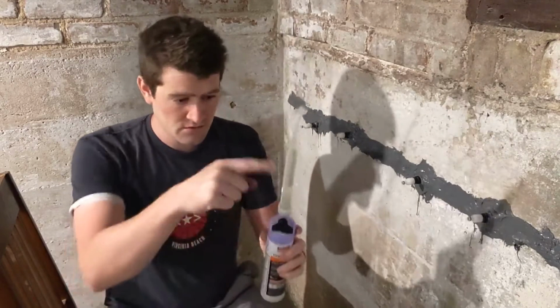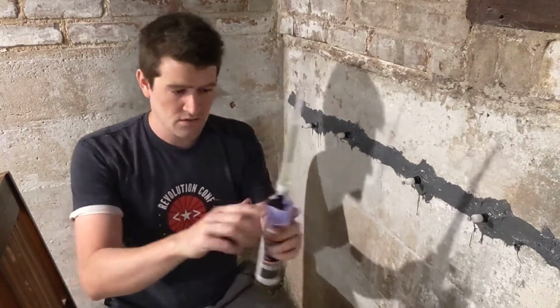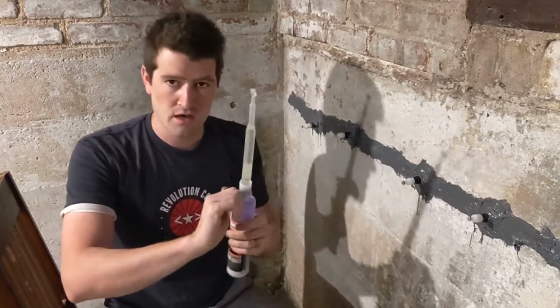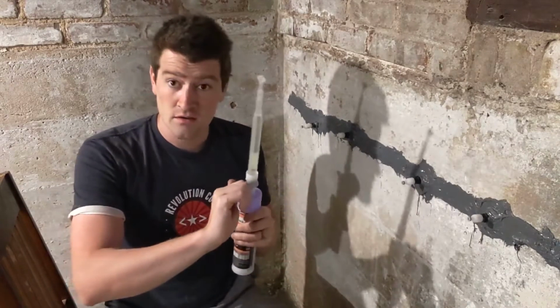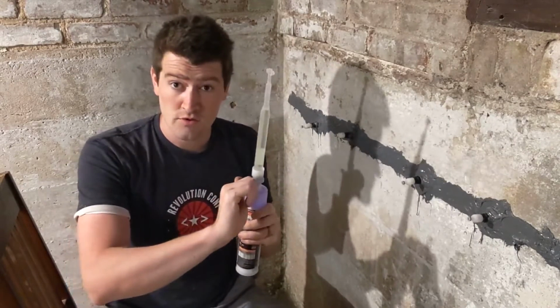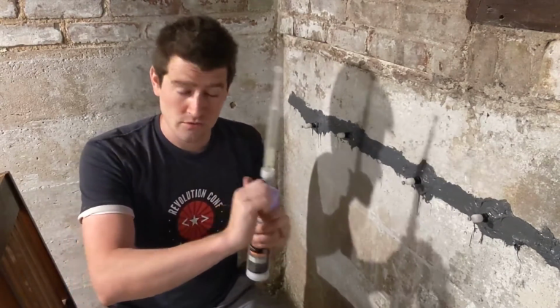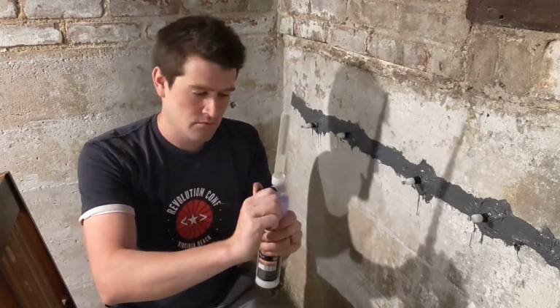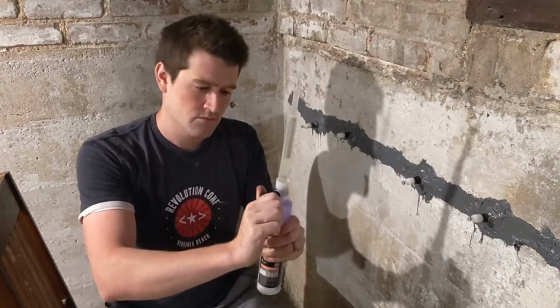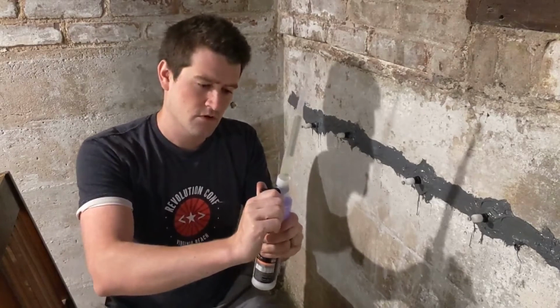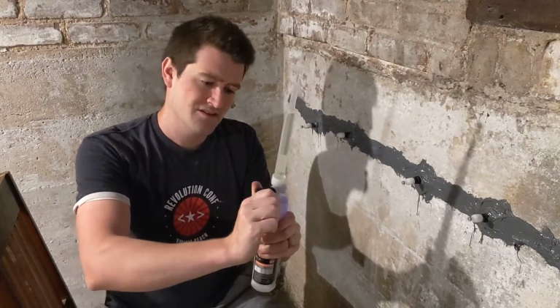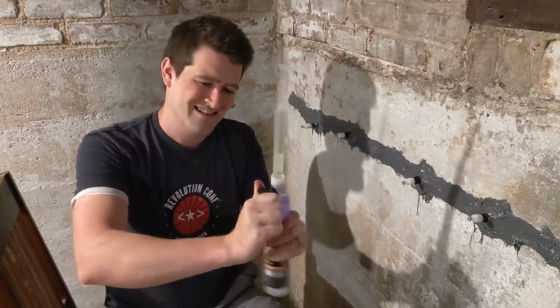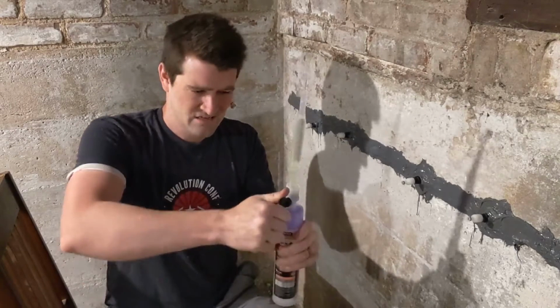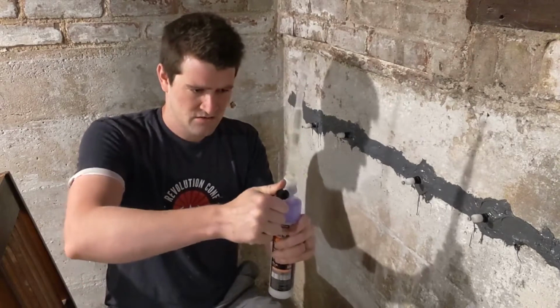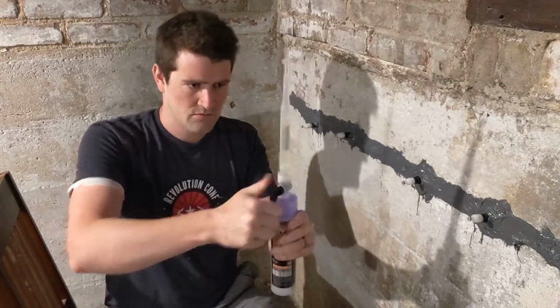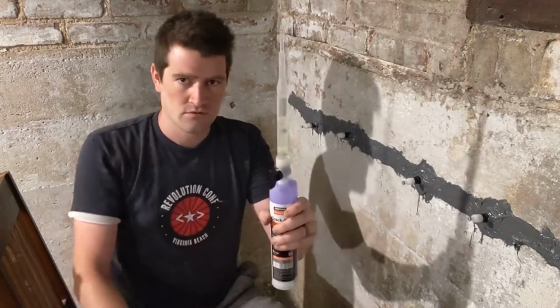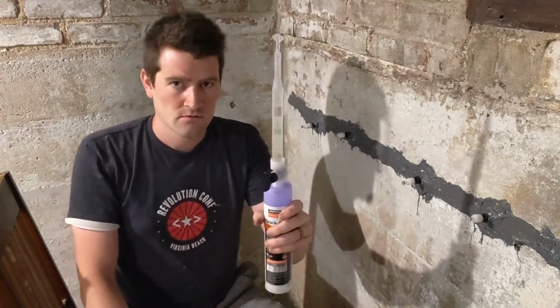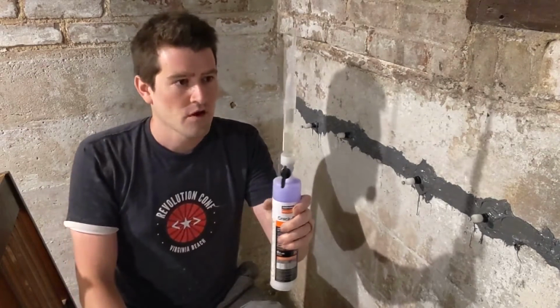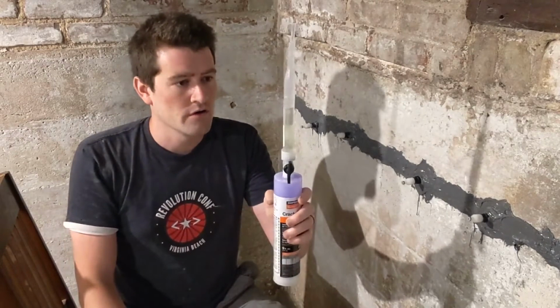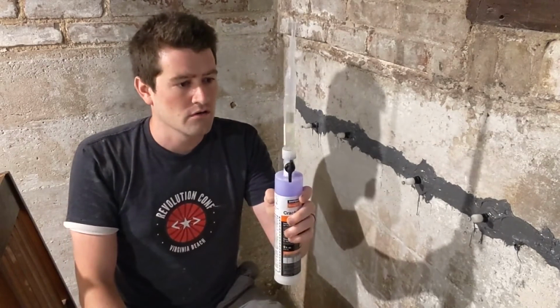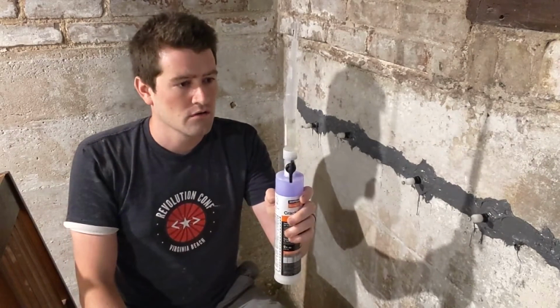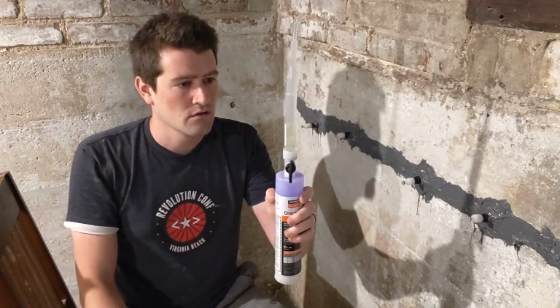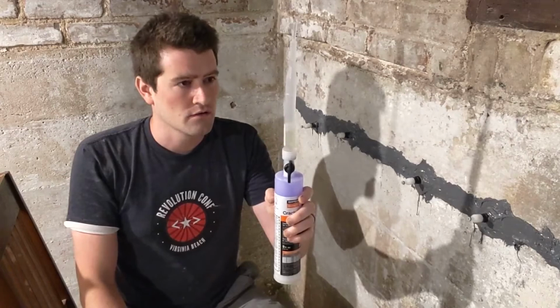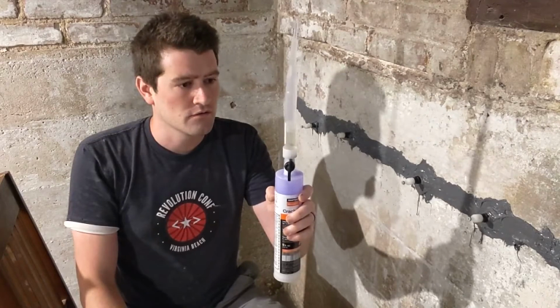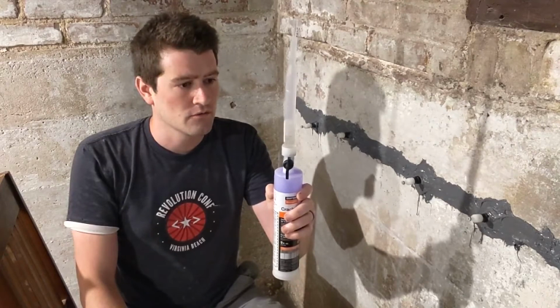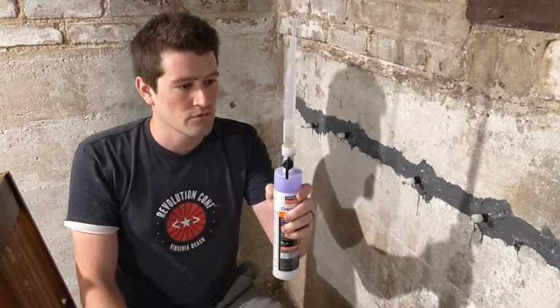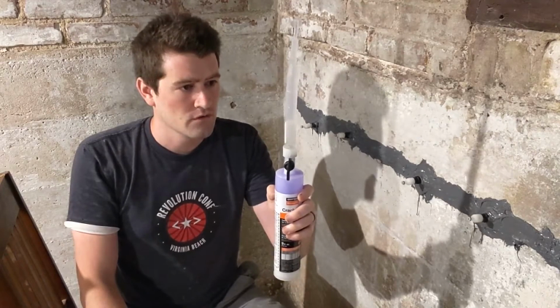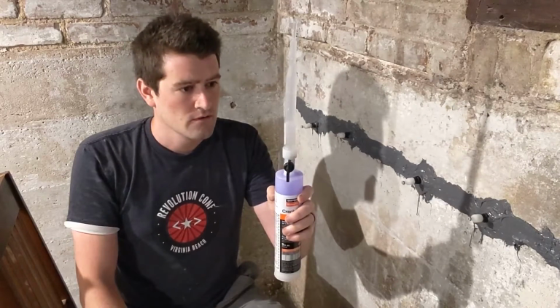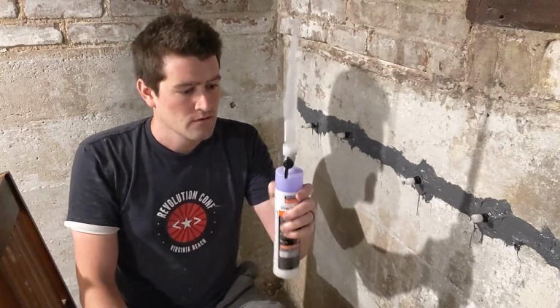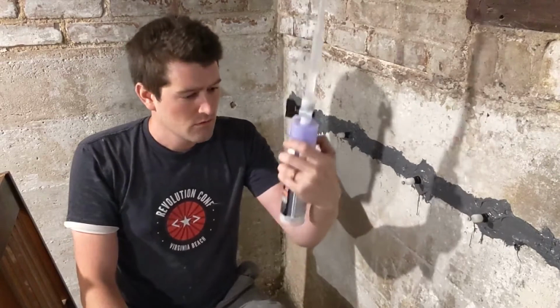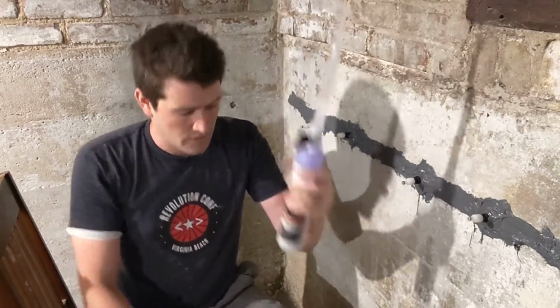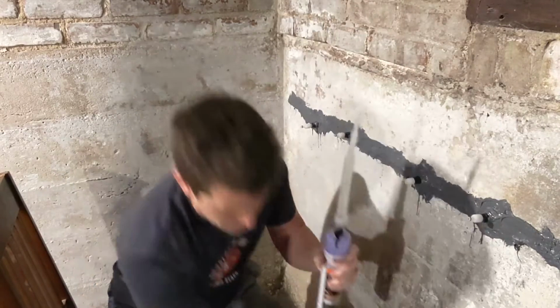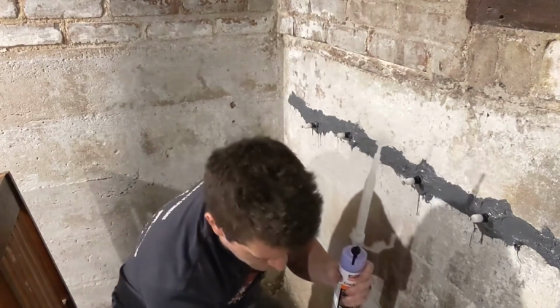These two need to combine, and when they do, they'll start to harden, and so forth. Okay, so they're combined.